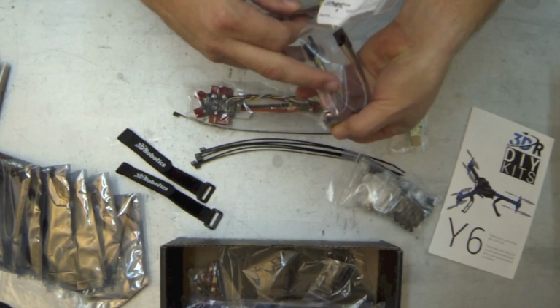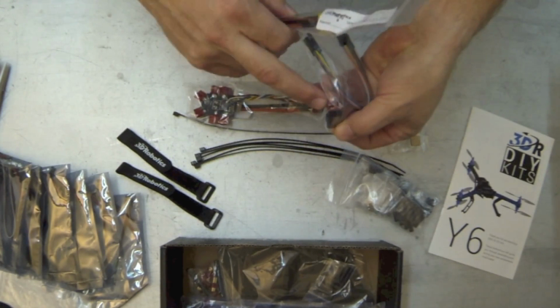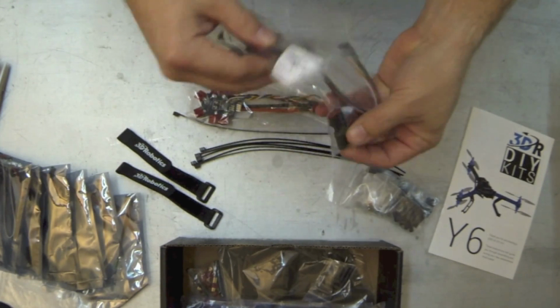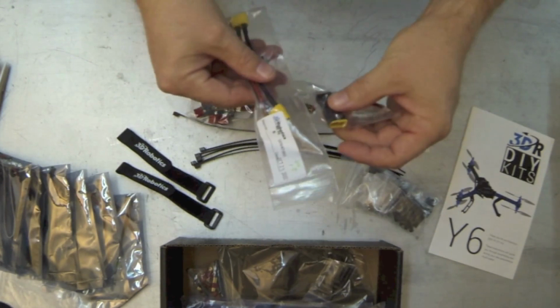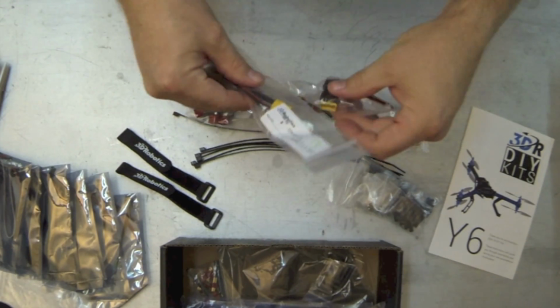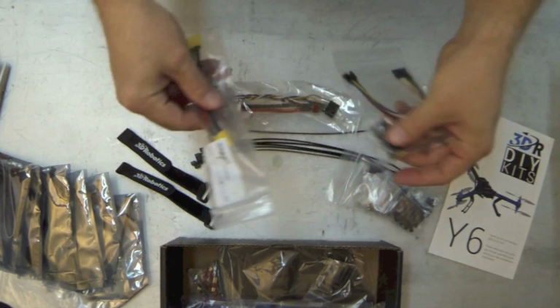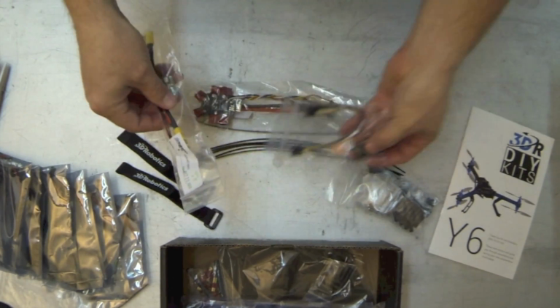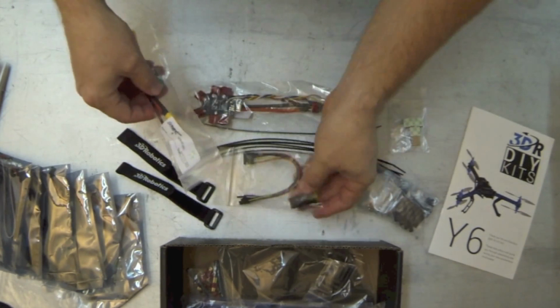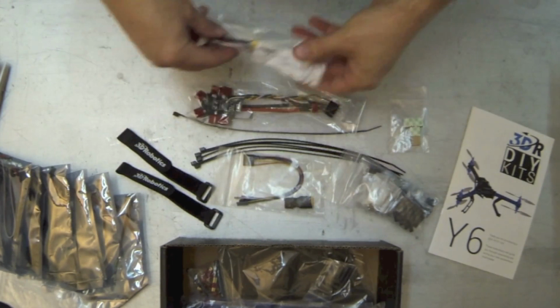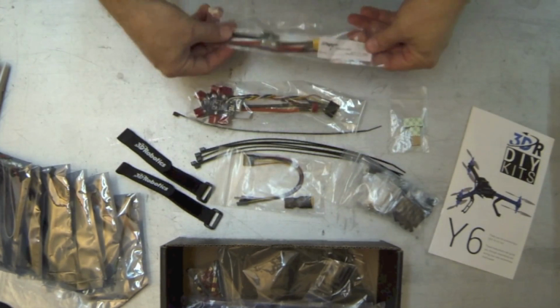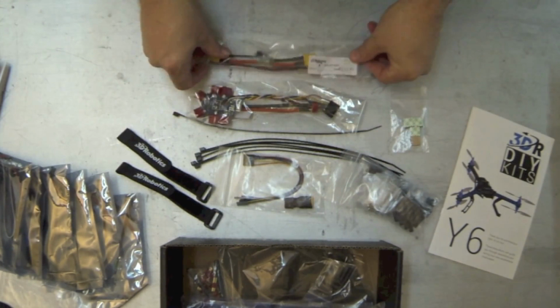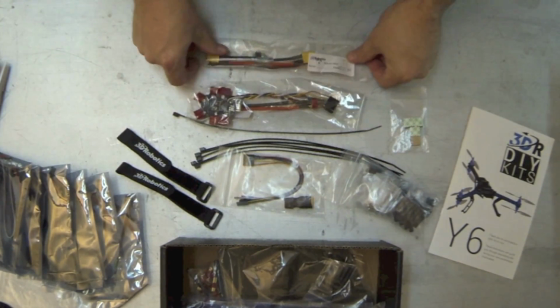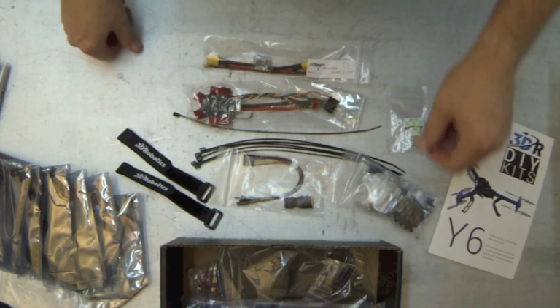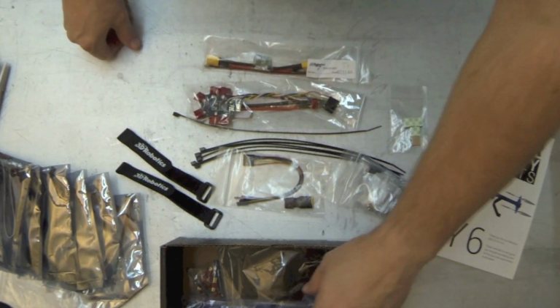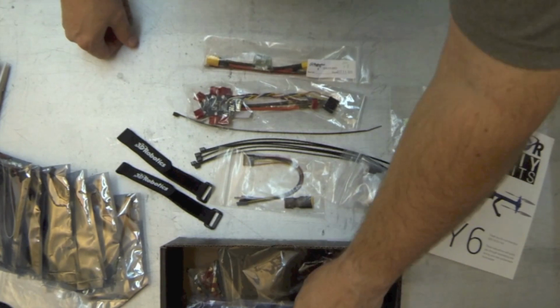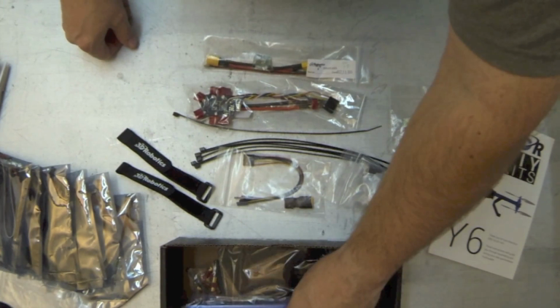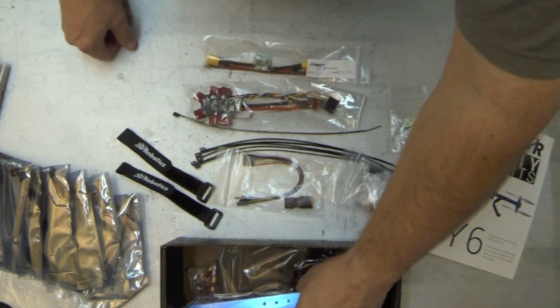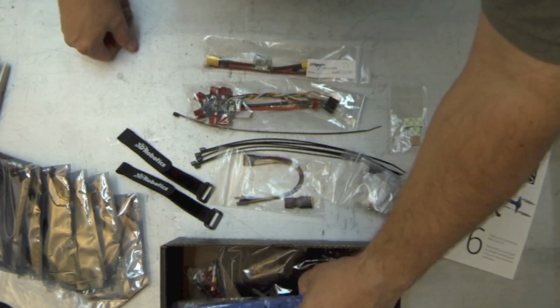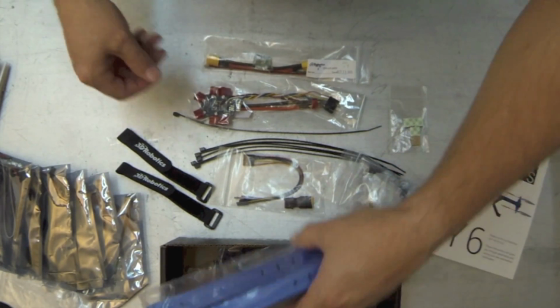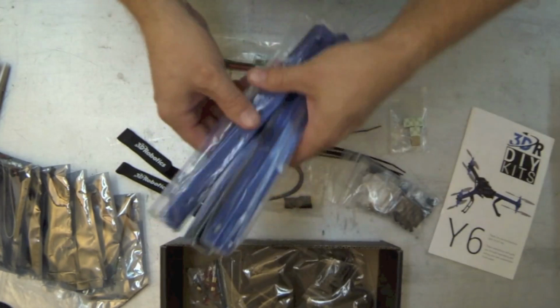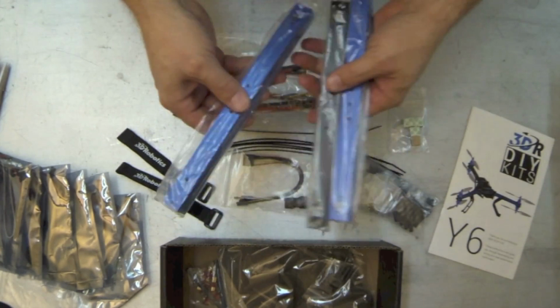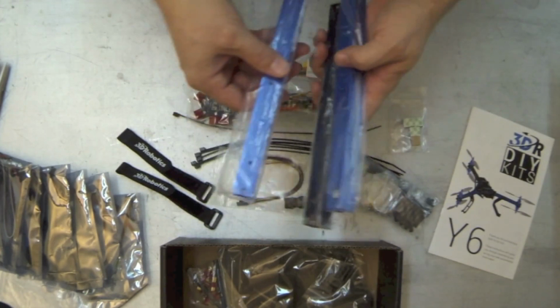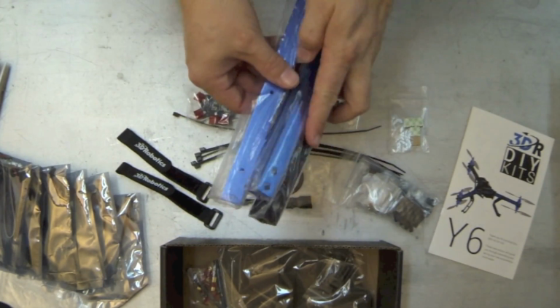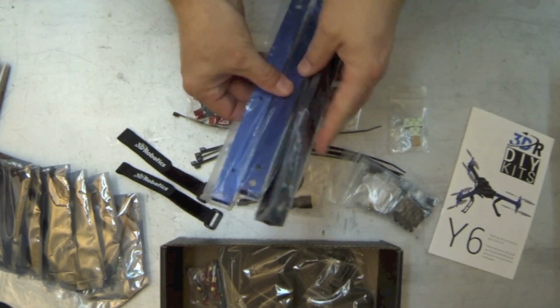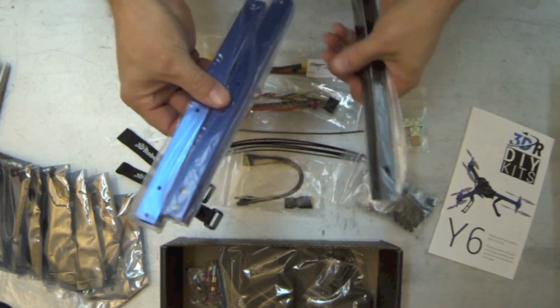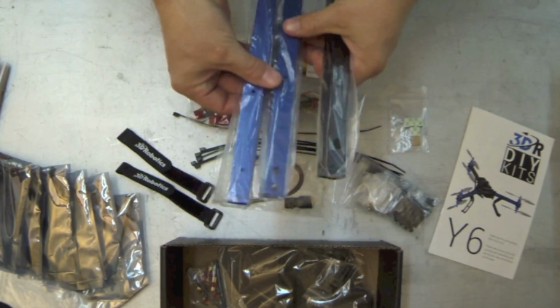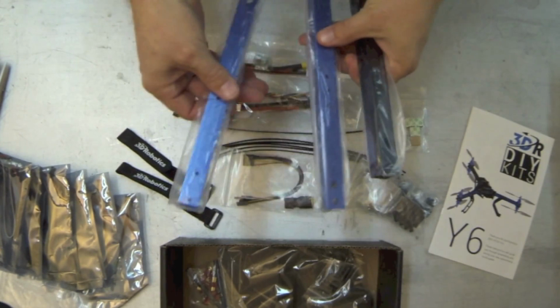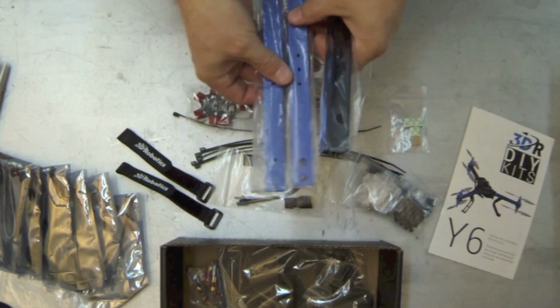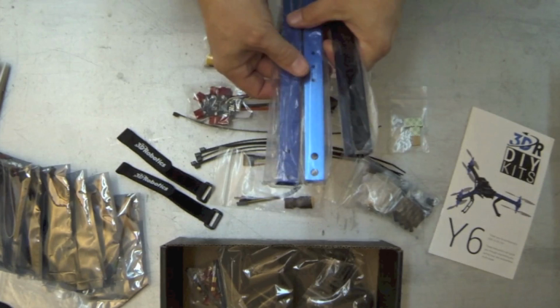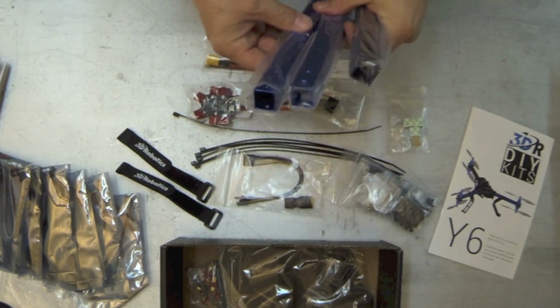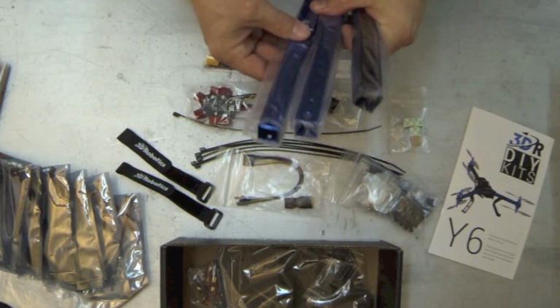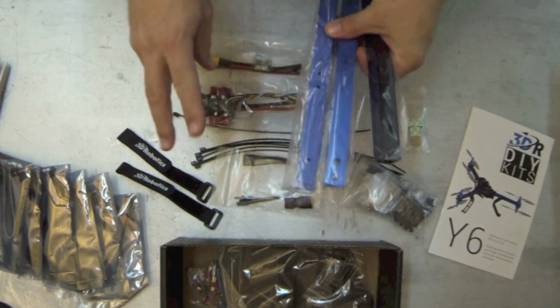You can use the connector converter if you have batteries with only Dean's connectors. Of course you've also got three booms or arms — these are anodized aluminum, two blue and one black.